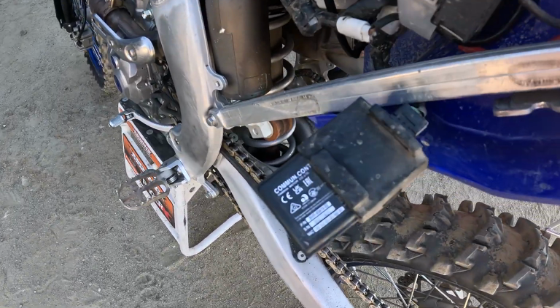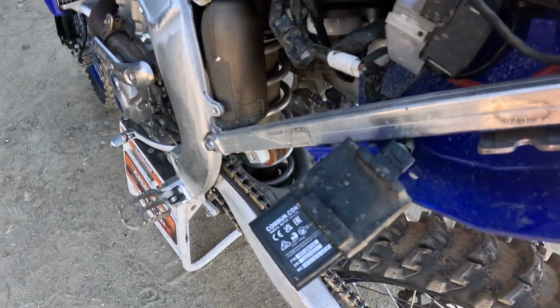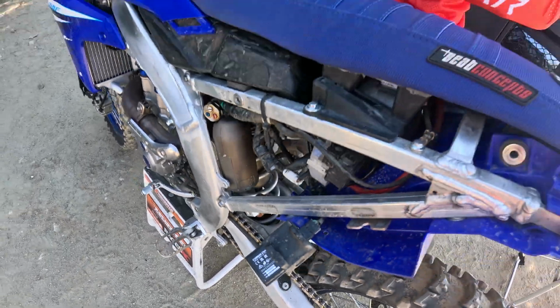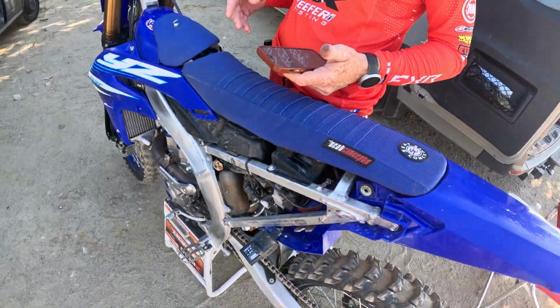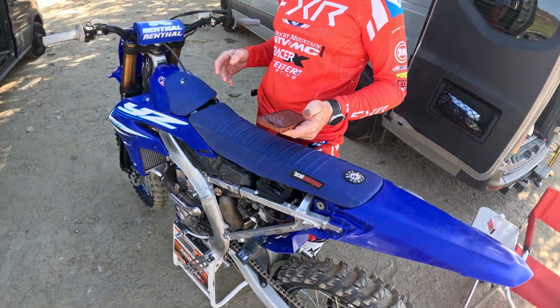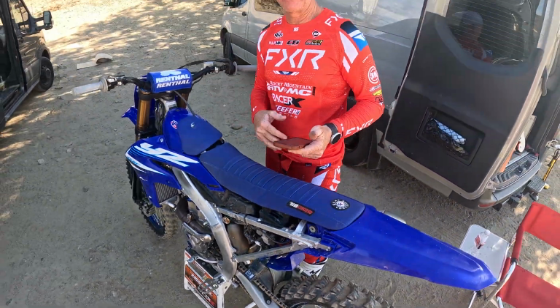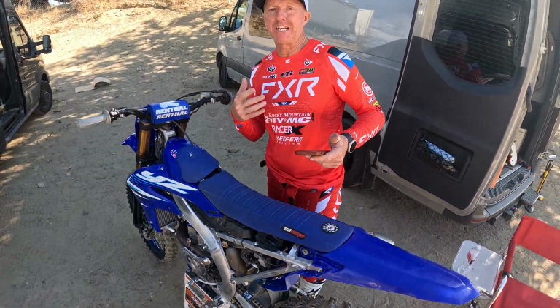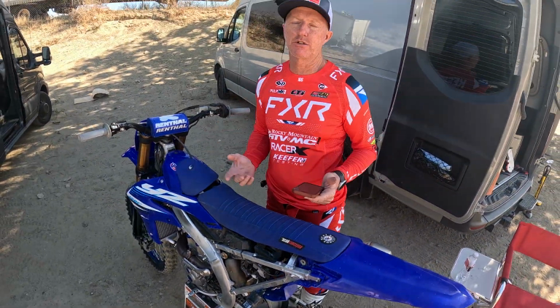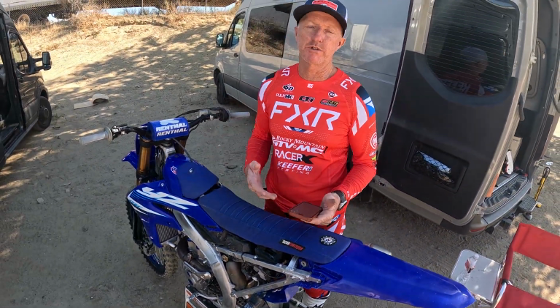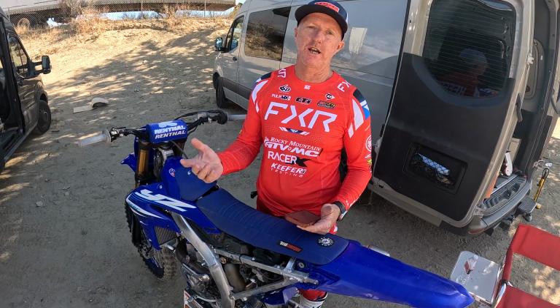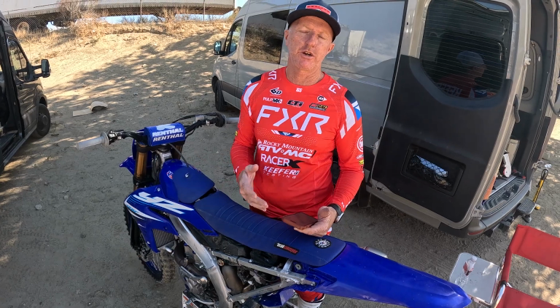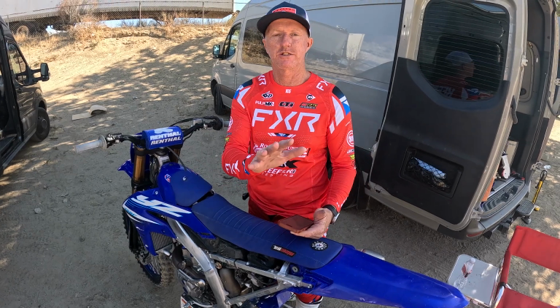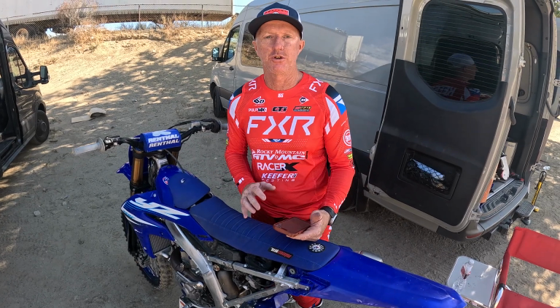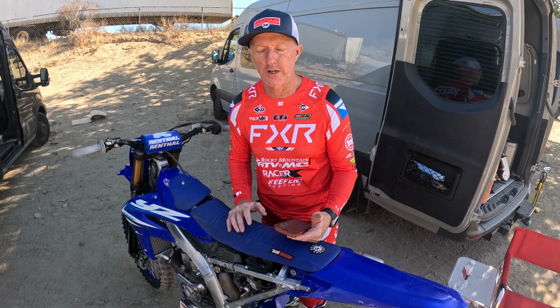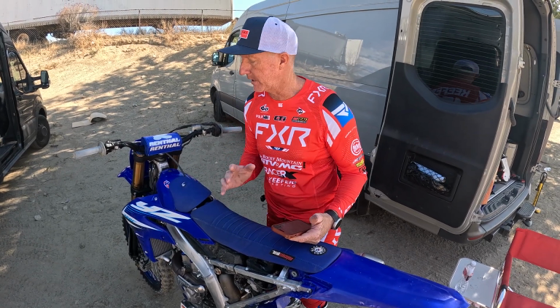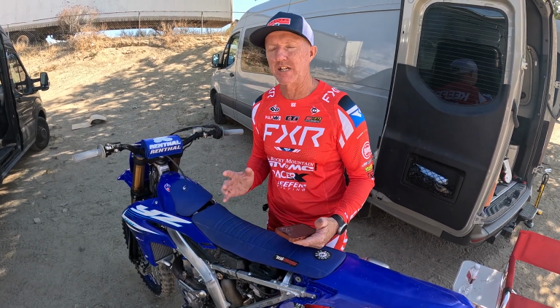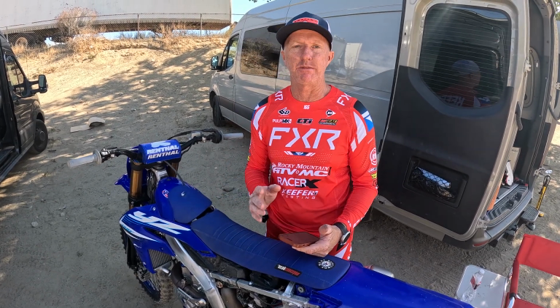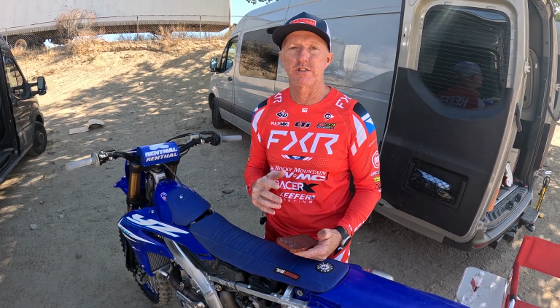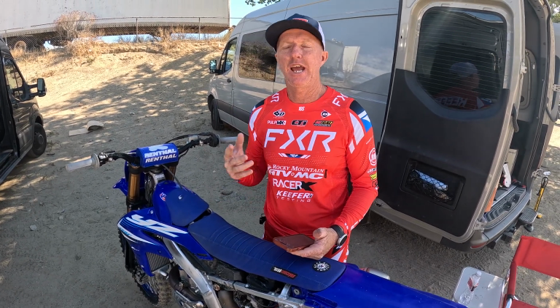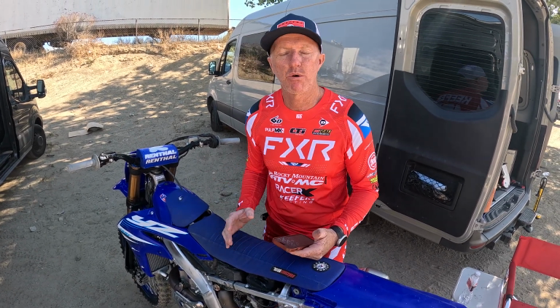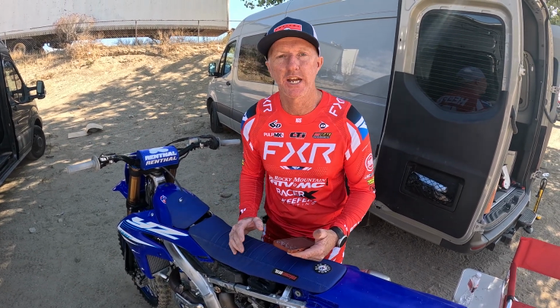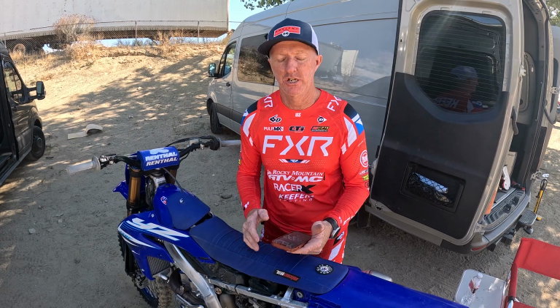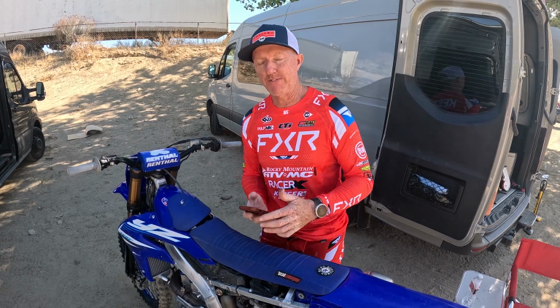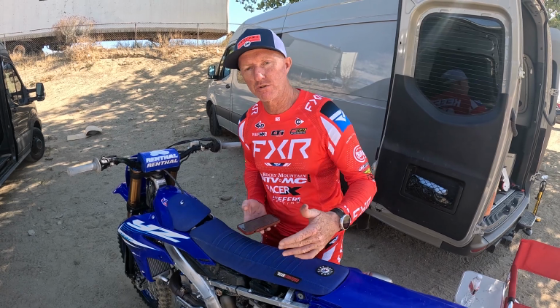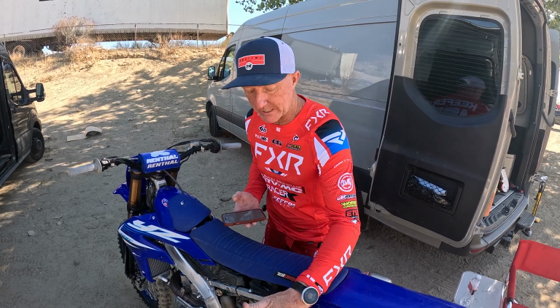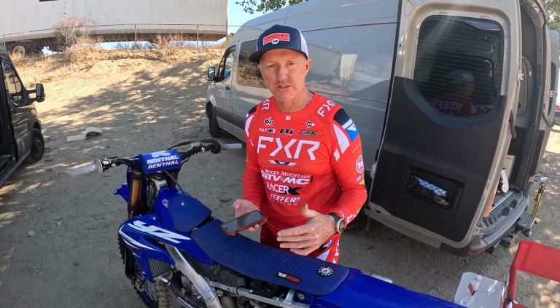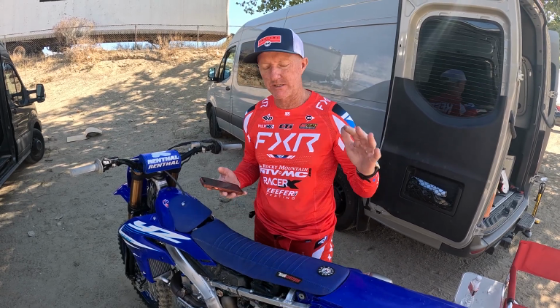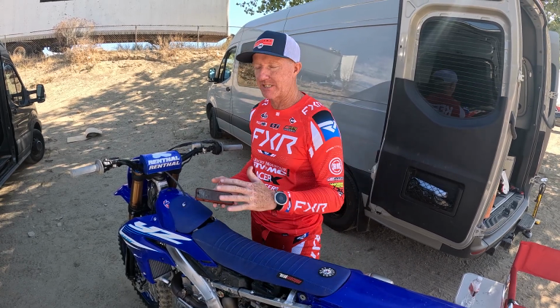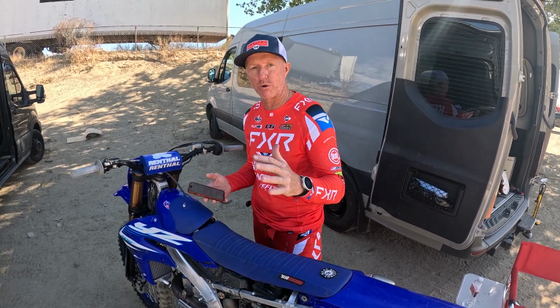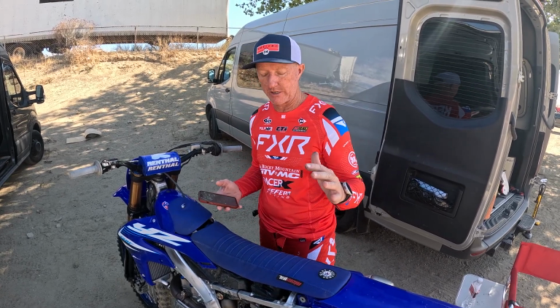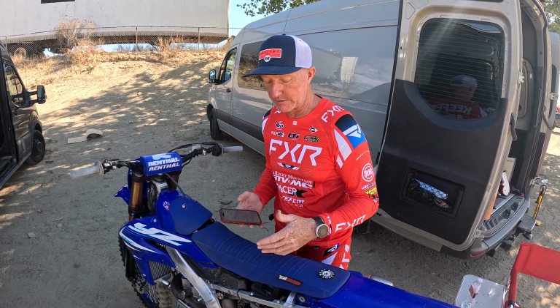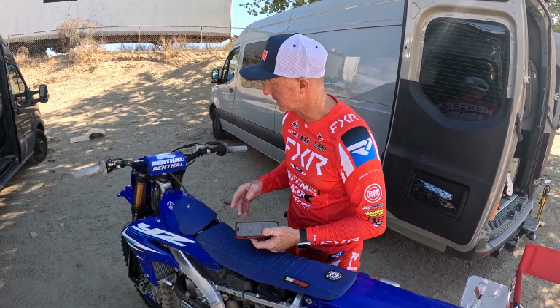So easy for you guys at home. This is a beginner tutorial, so if you guys already know, this is nothing new for you guys. But I get a lot of emails — how do I change my values? How do I connect? So this is a basic tutorial on how to do that.